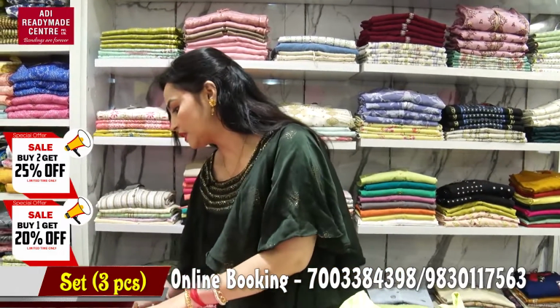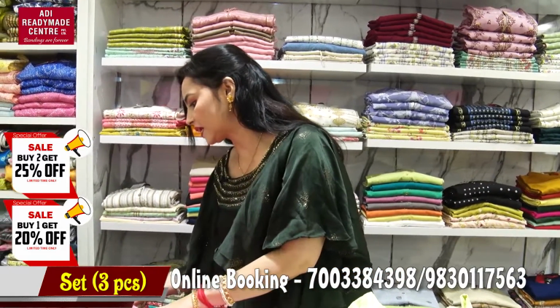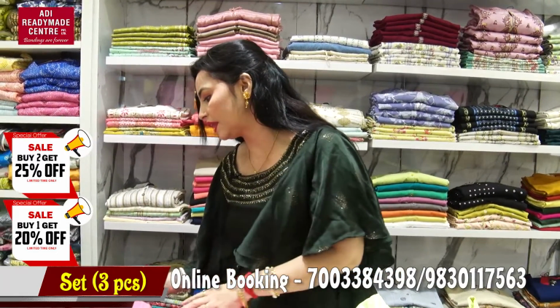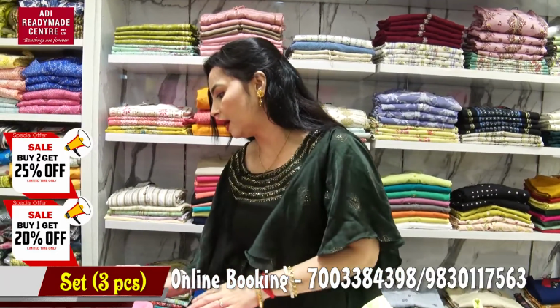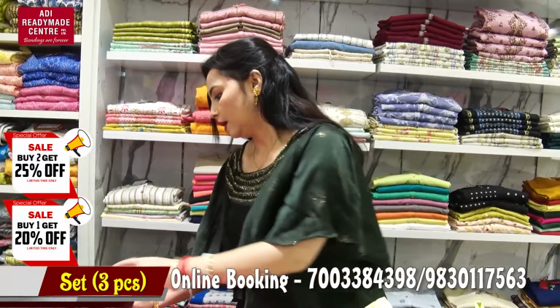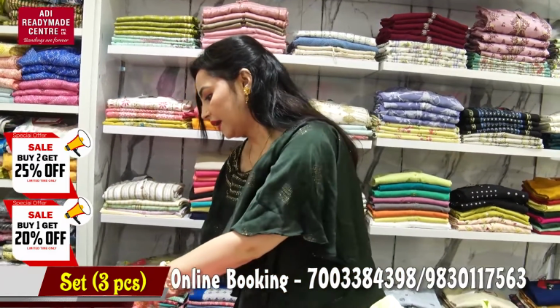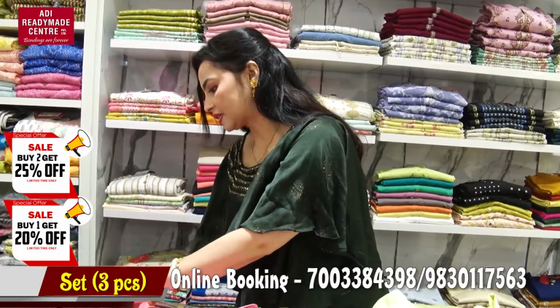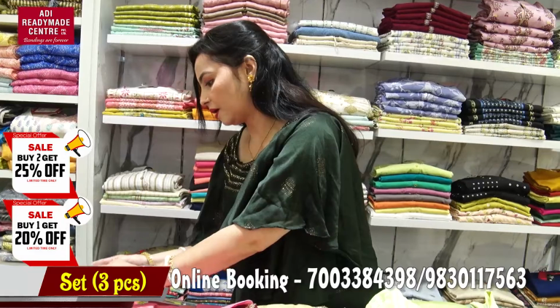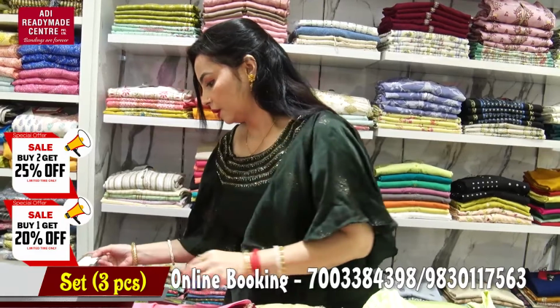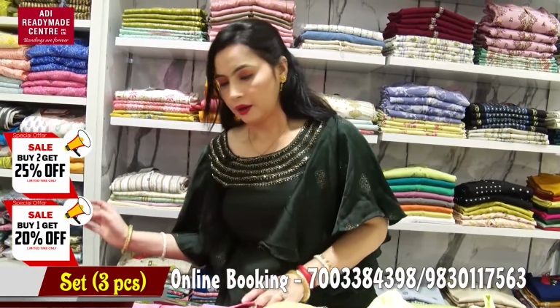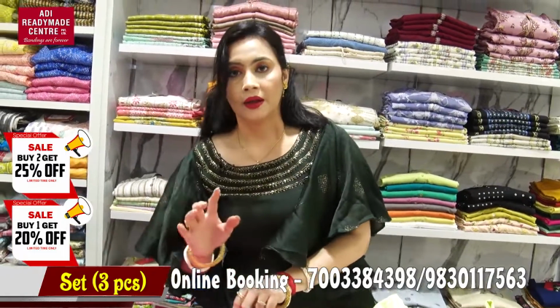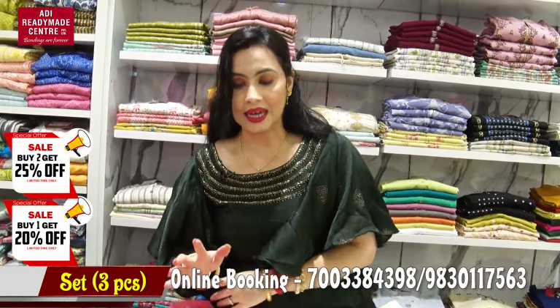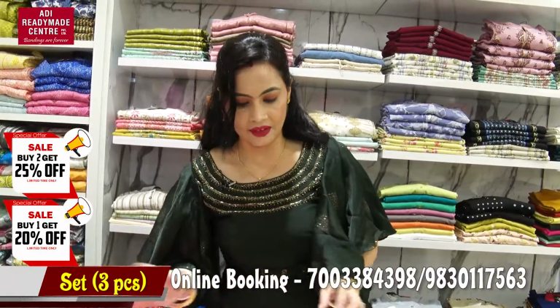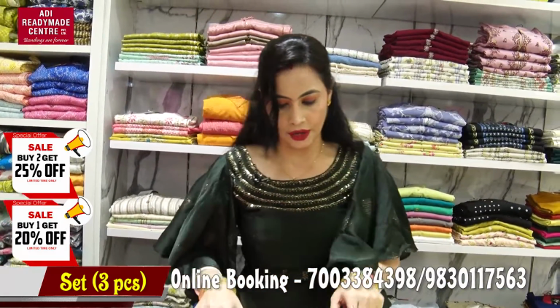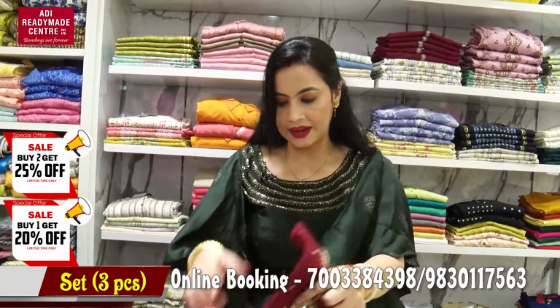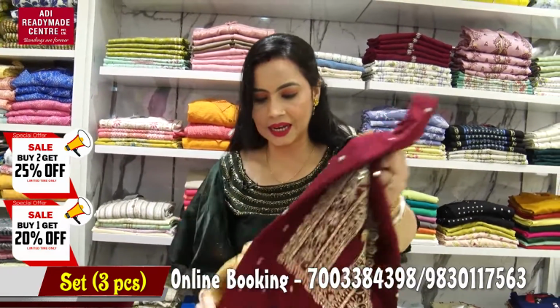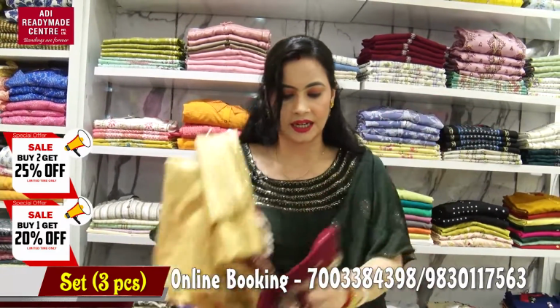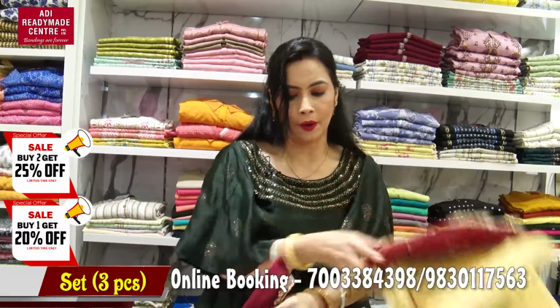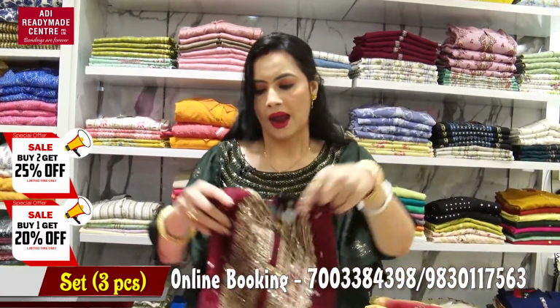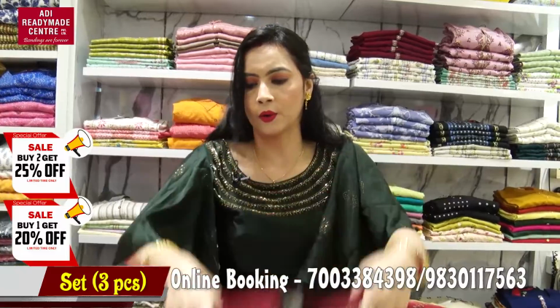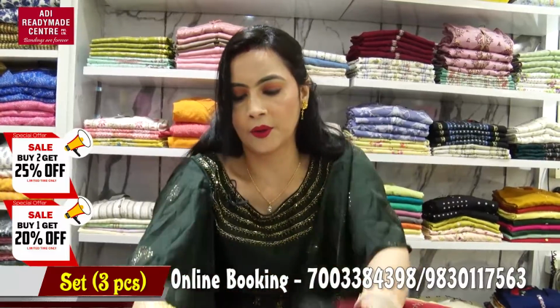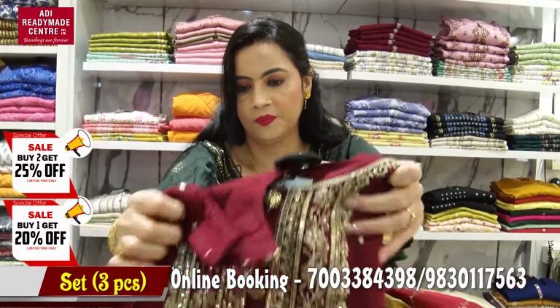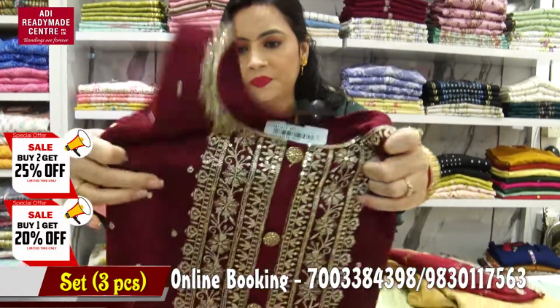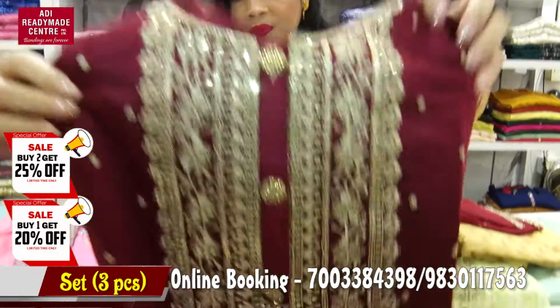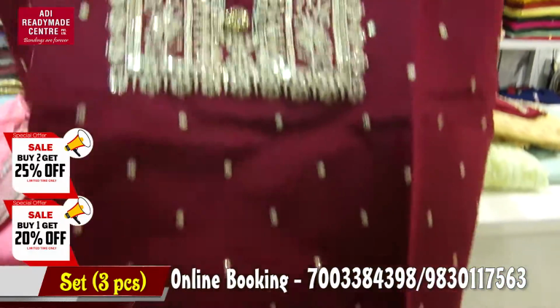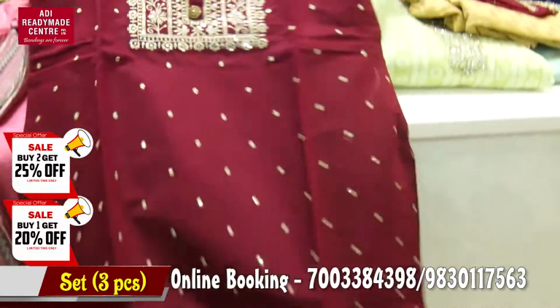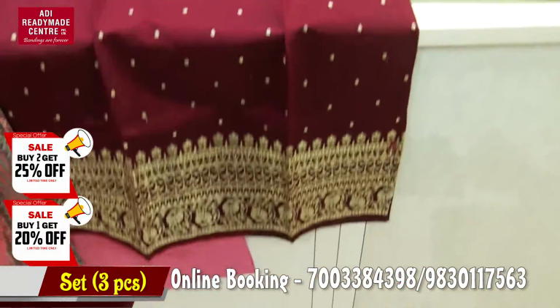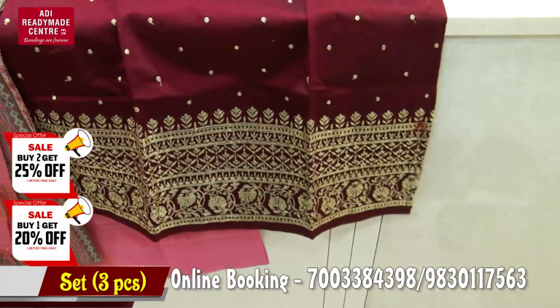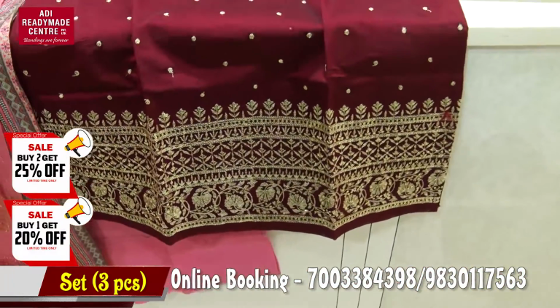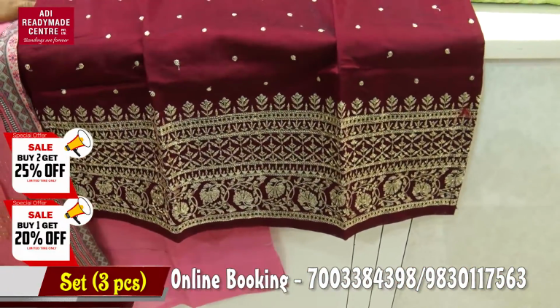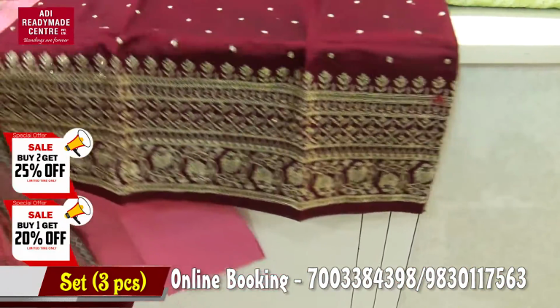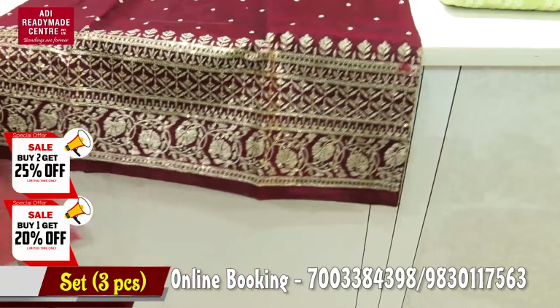Talking about size — this is a print set, L size is available. Let's take a look at the next collection.